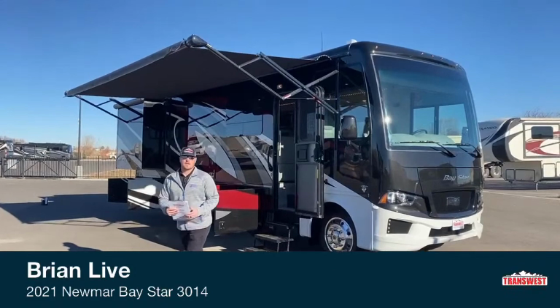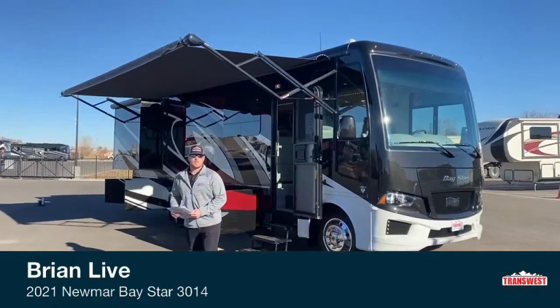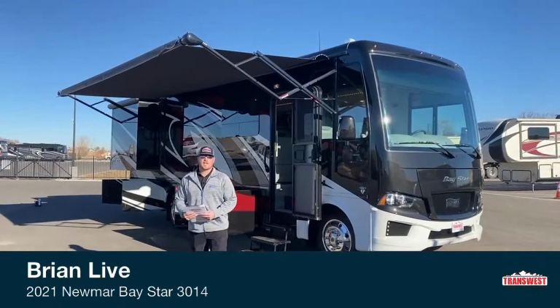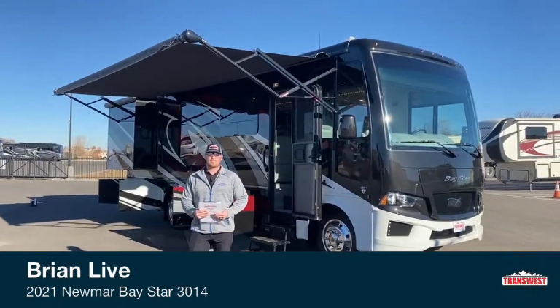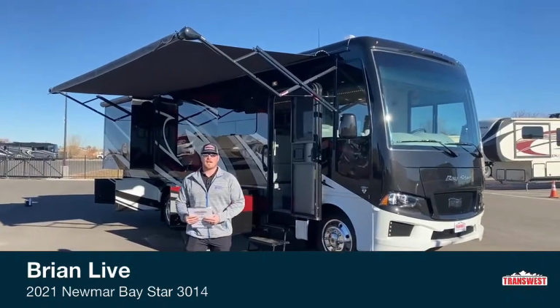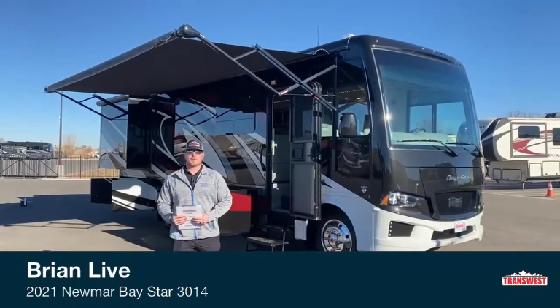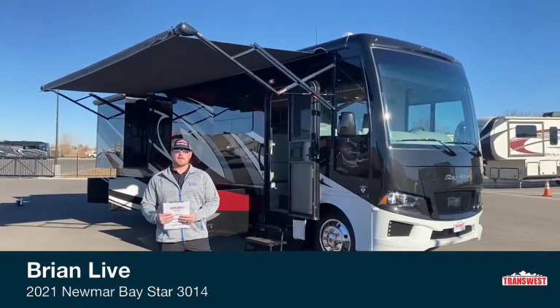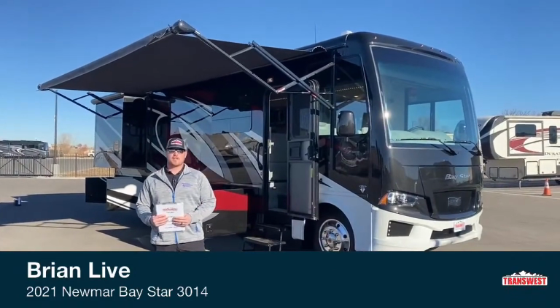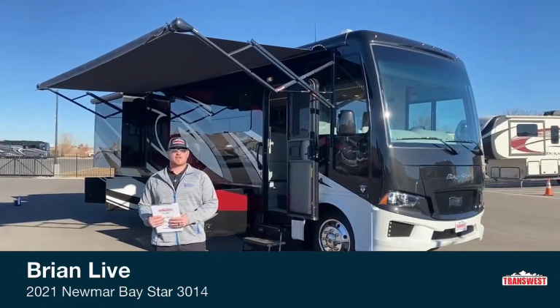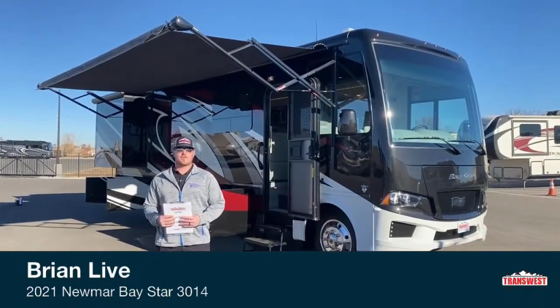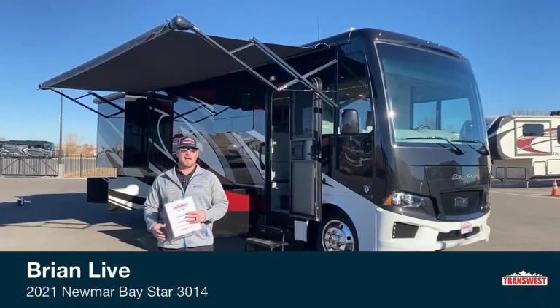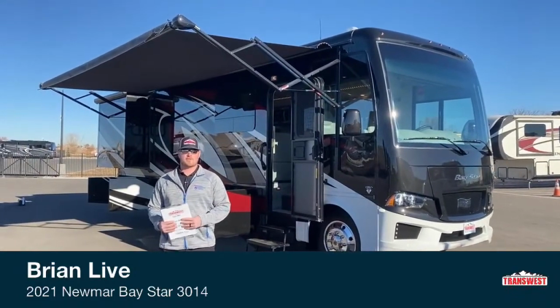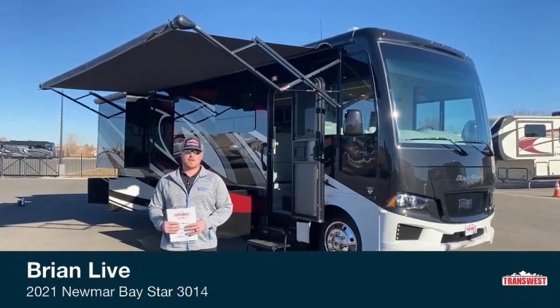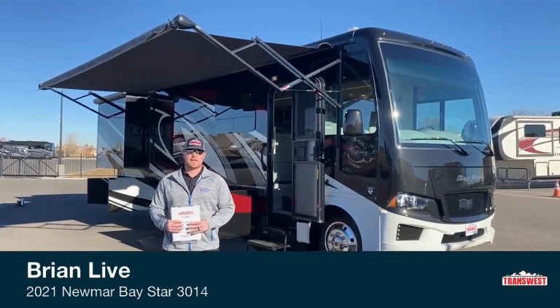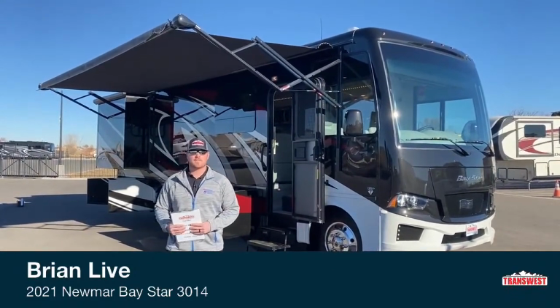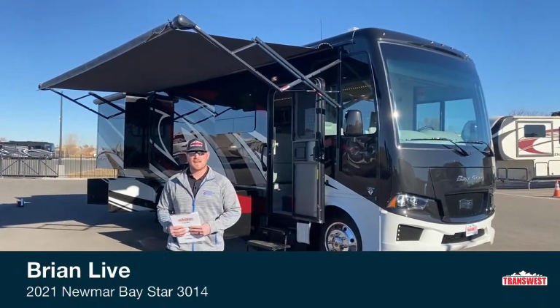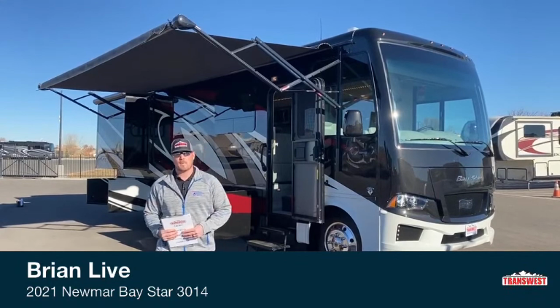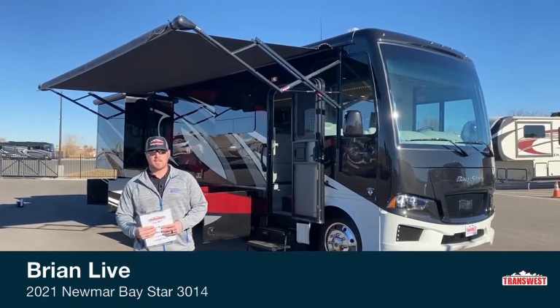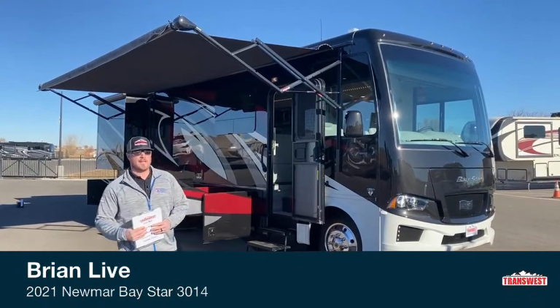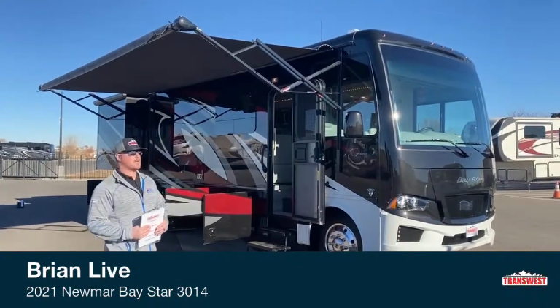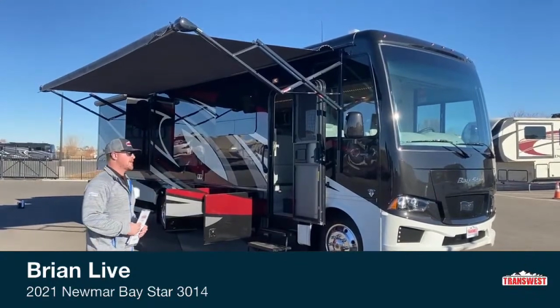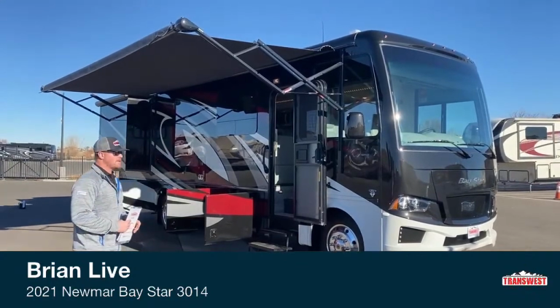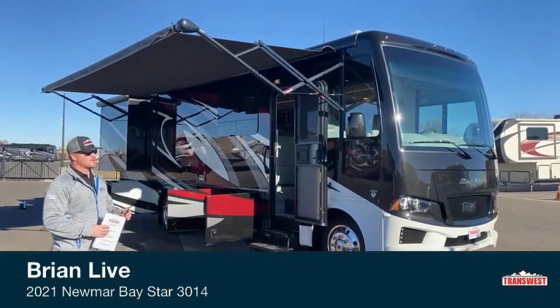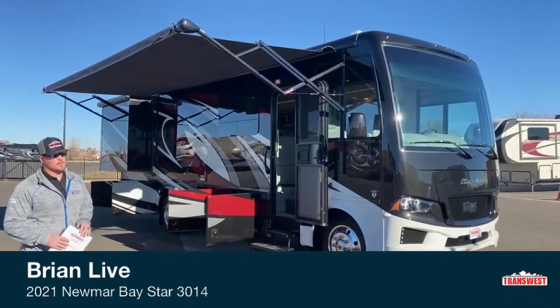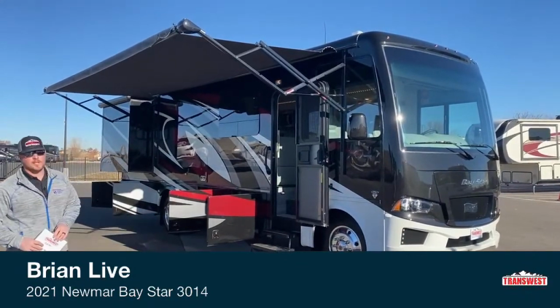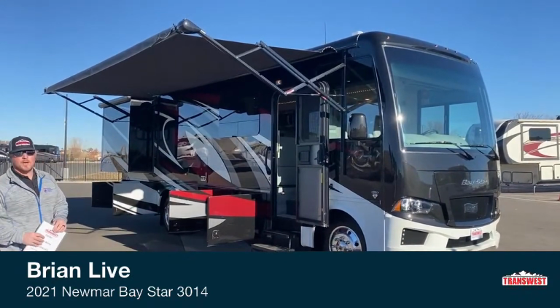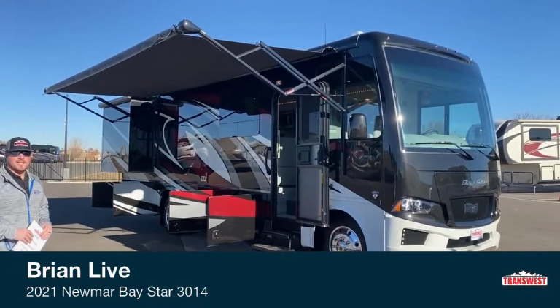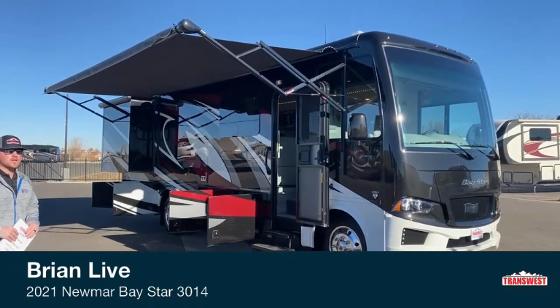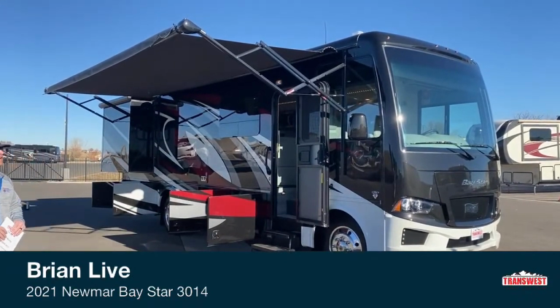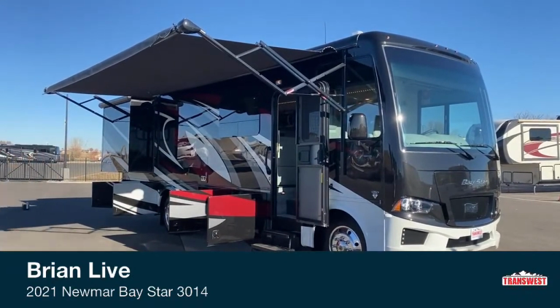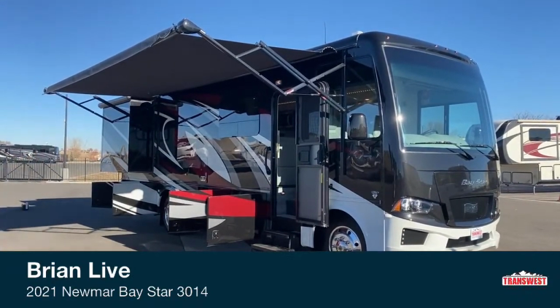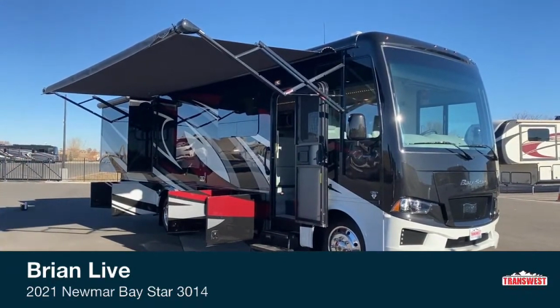Good morning, I am Brian with TransWest Truck Trailer RV out of Frederick, Colorado. Today I'm going to be walking you in and around a 2021 Newmar Baystar 3014.